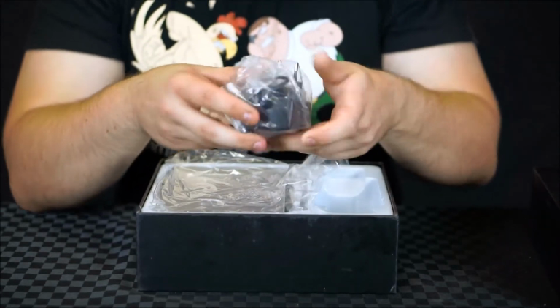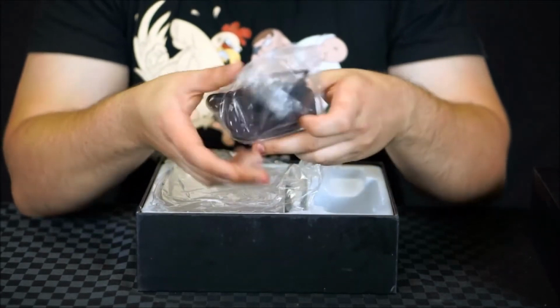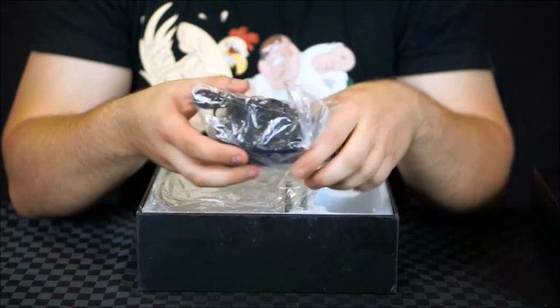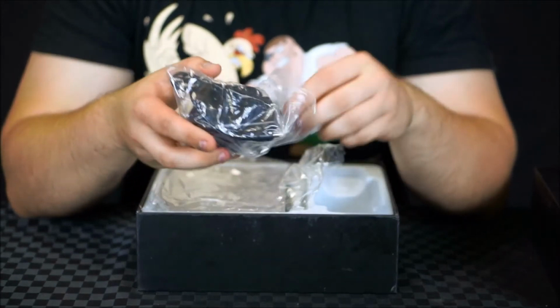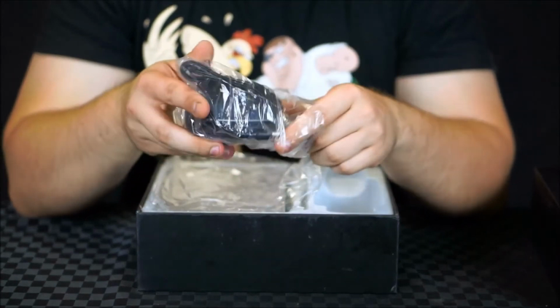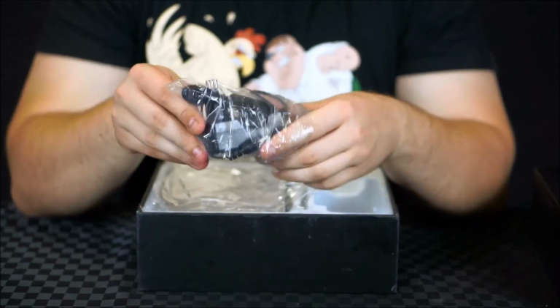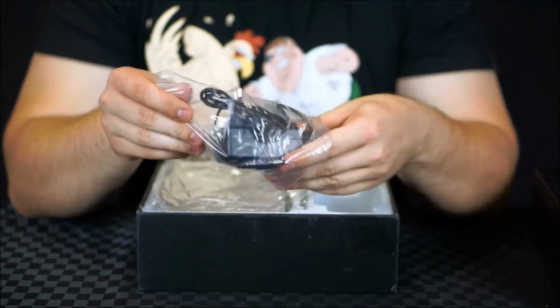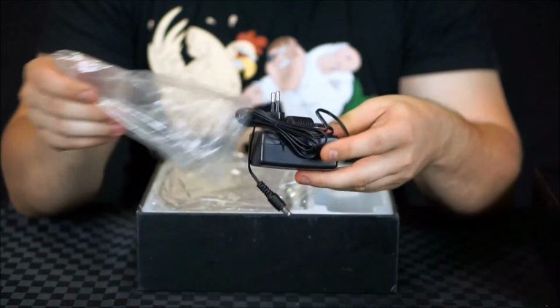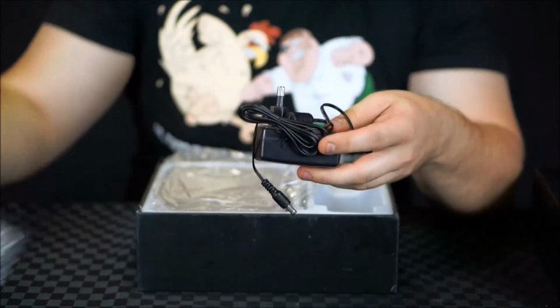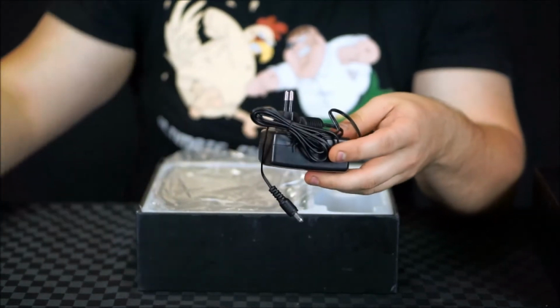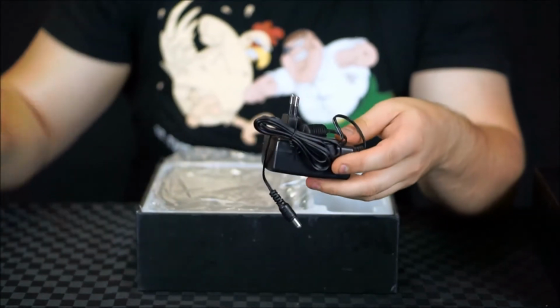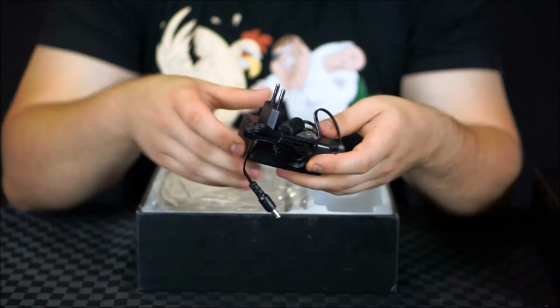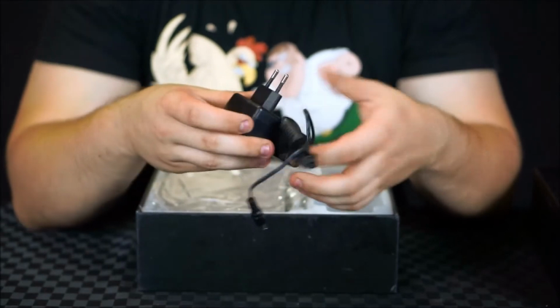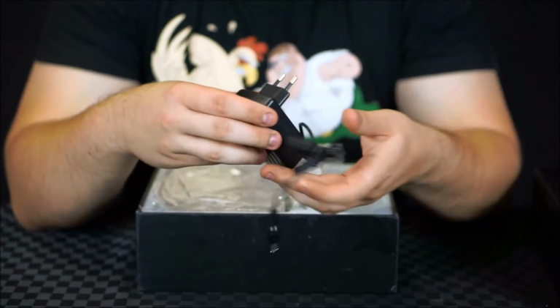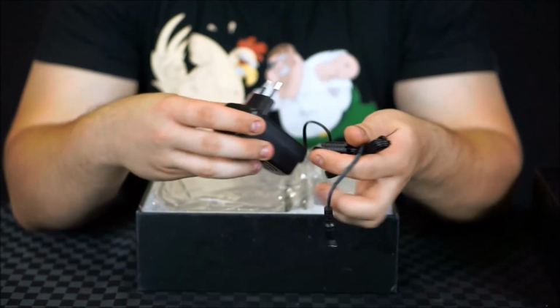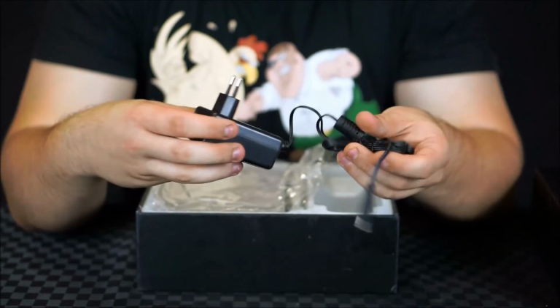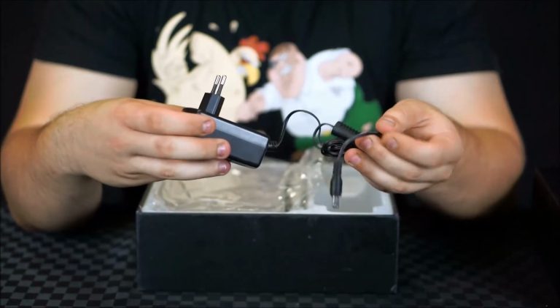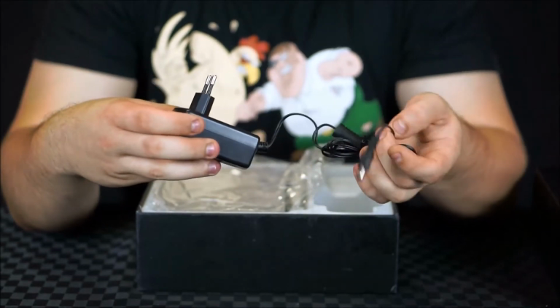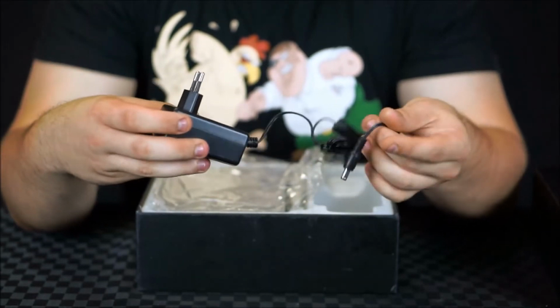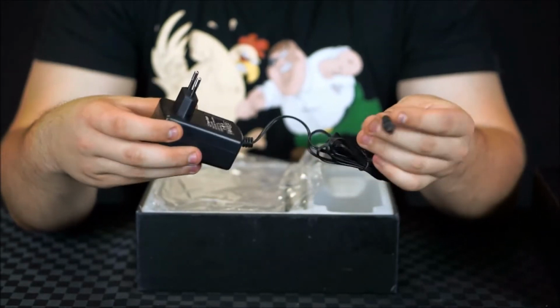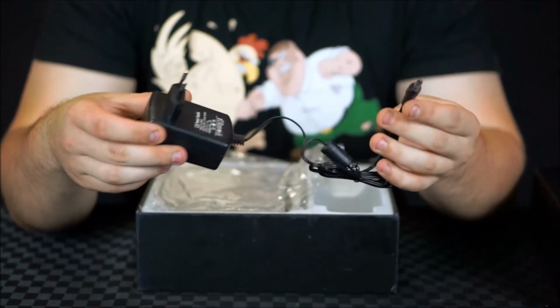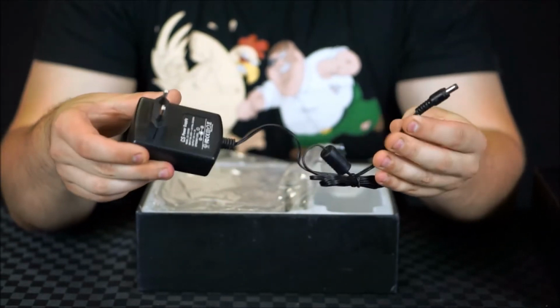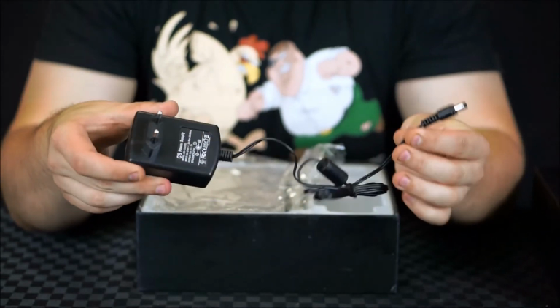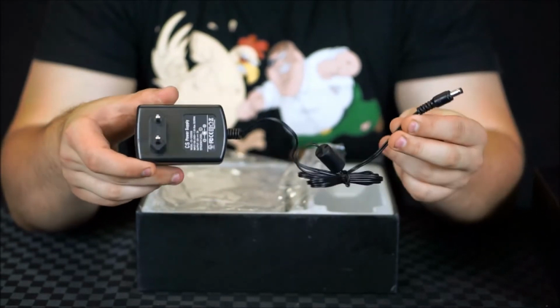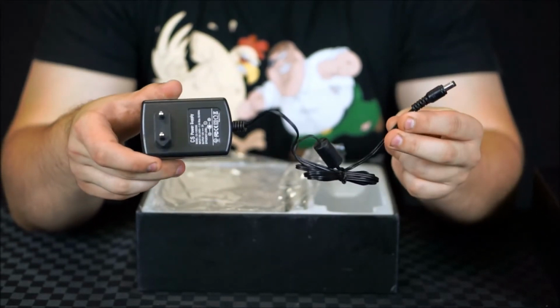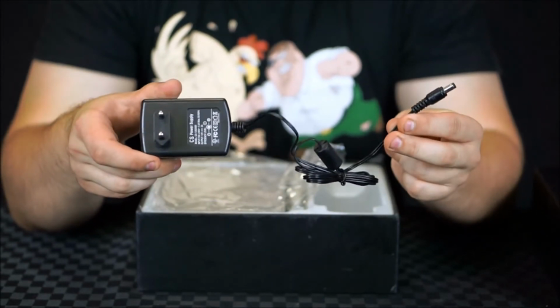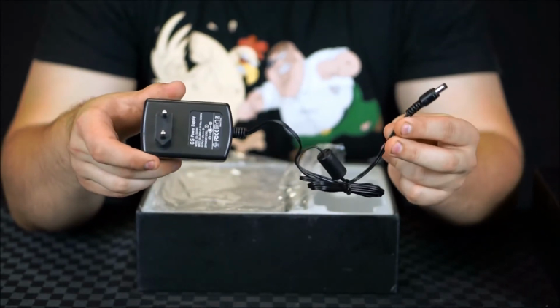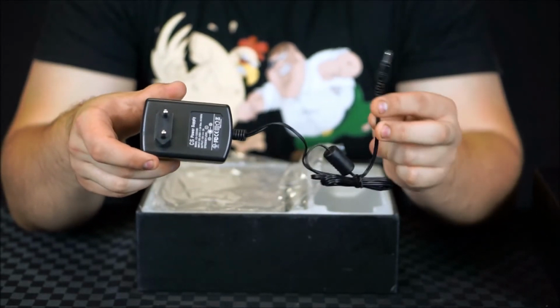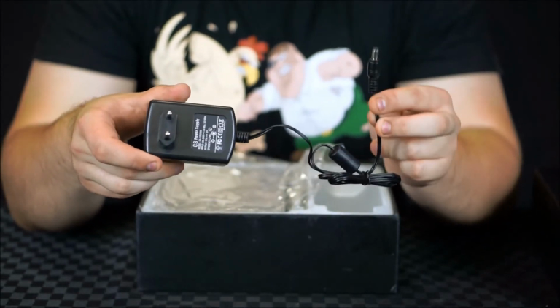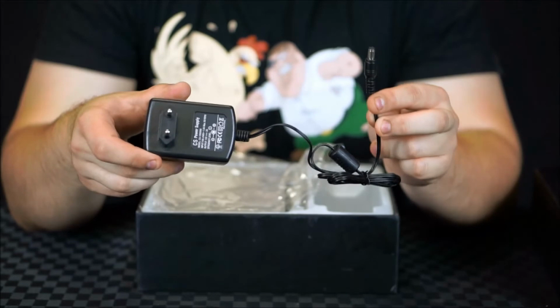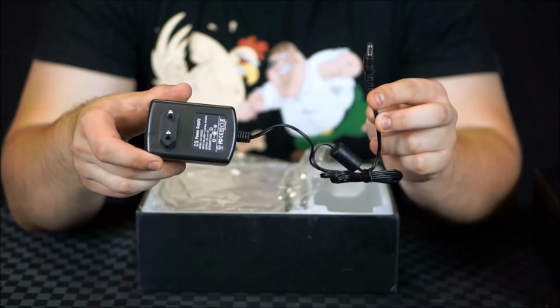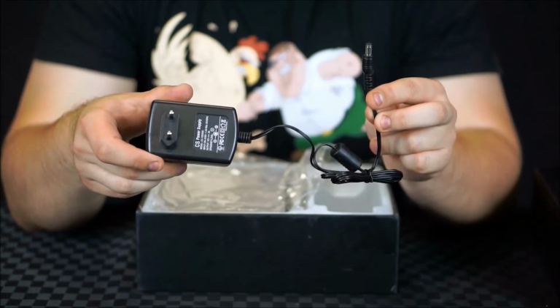We've got the power supply here. I've been given the UK power supply which is a 12 volt 2 amp power supply that terminates in a barrel jack.